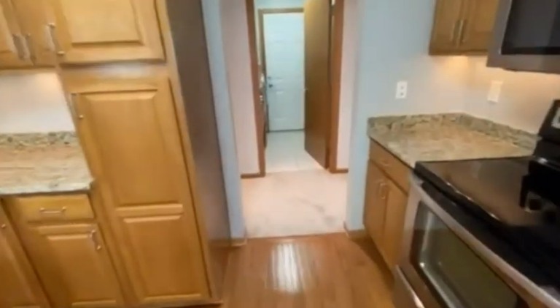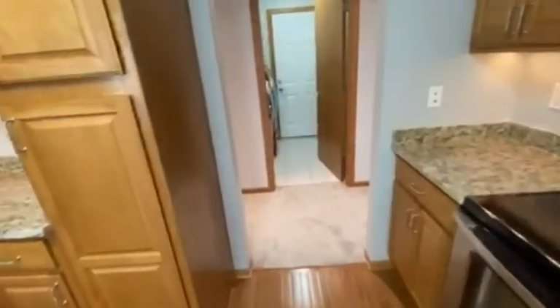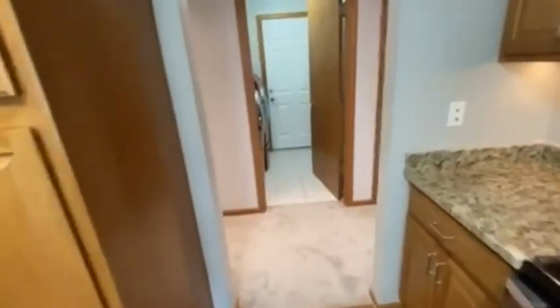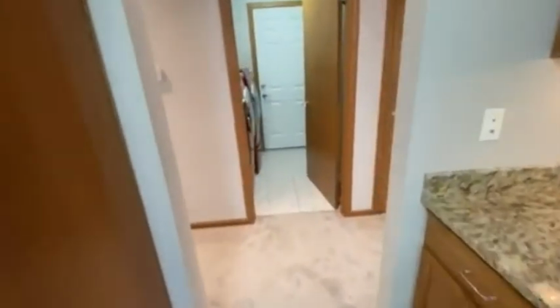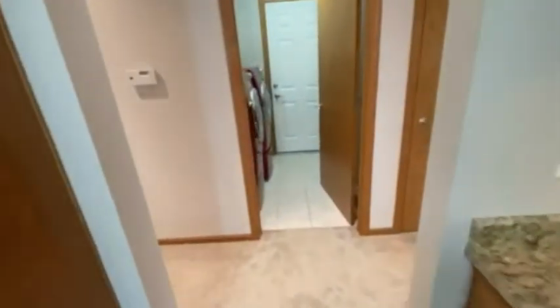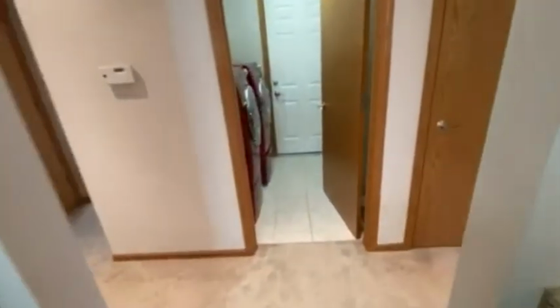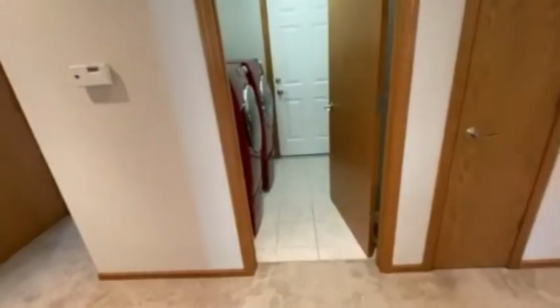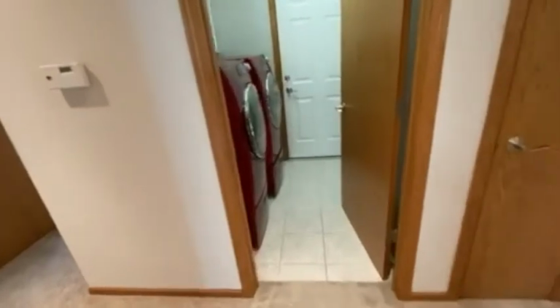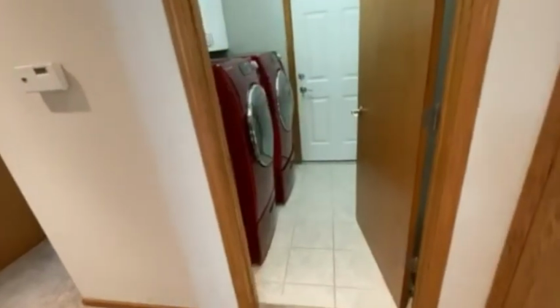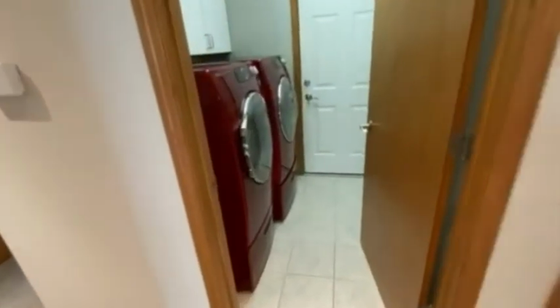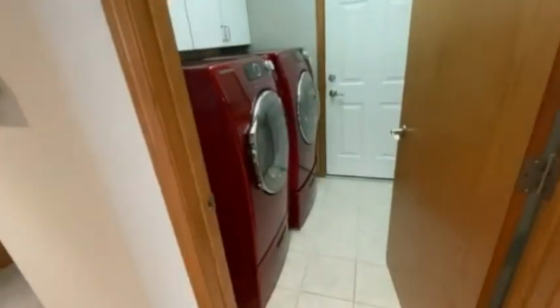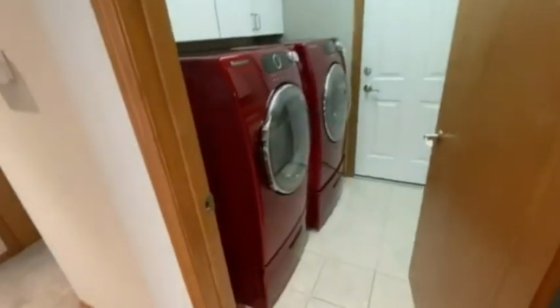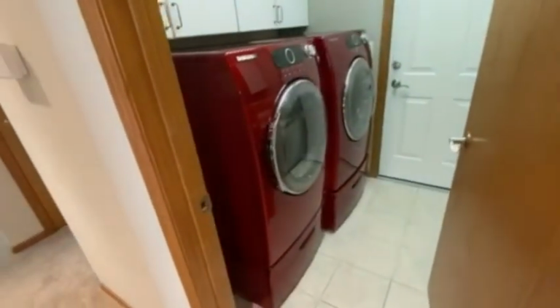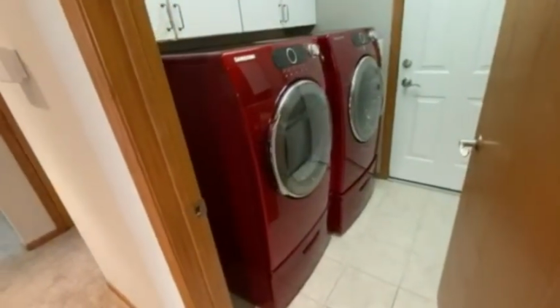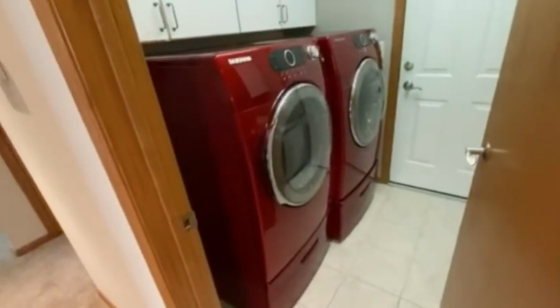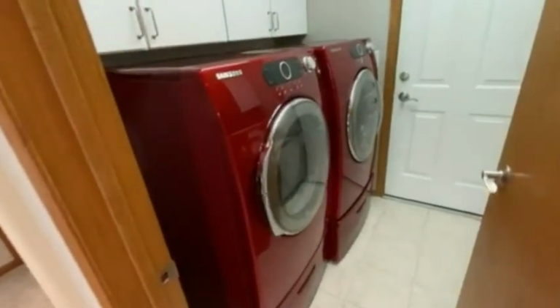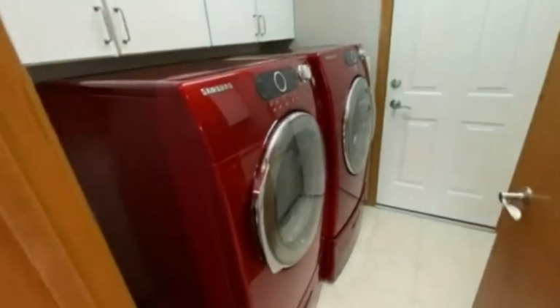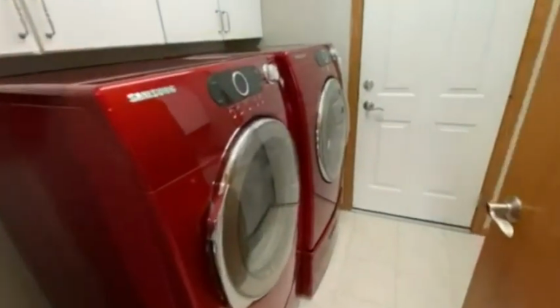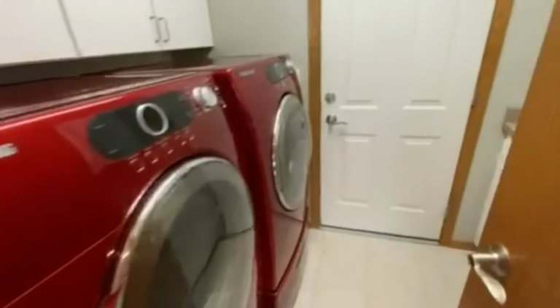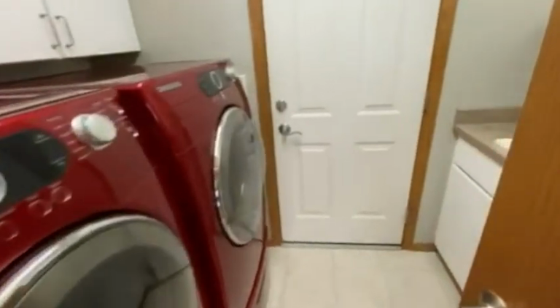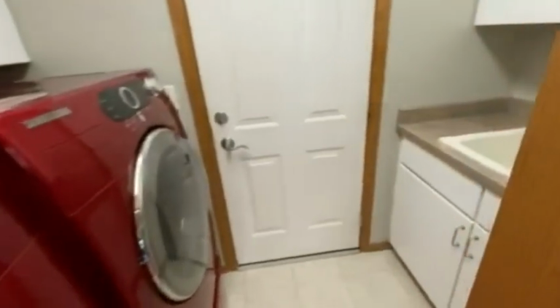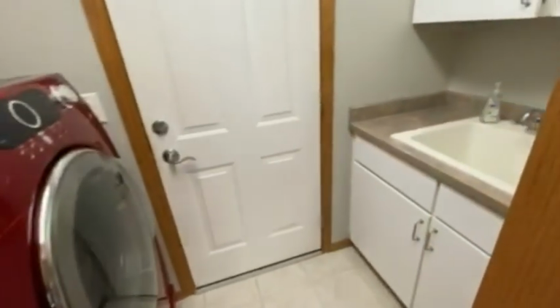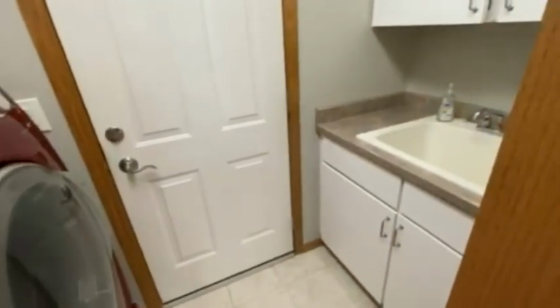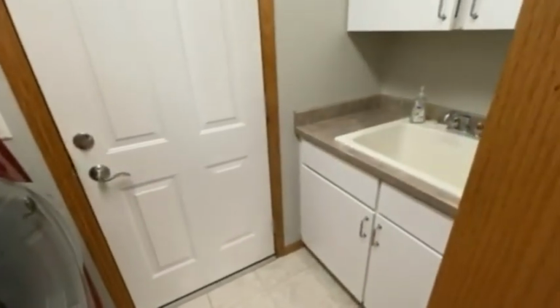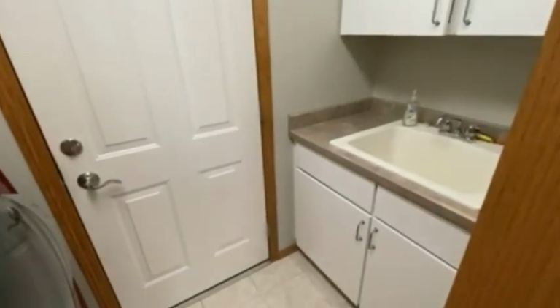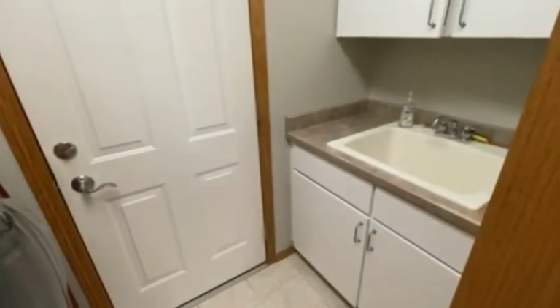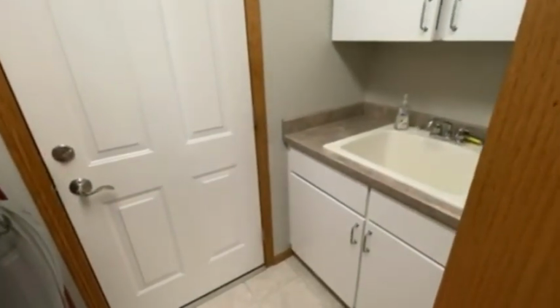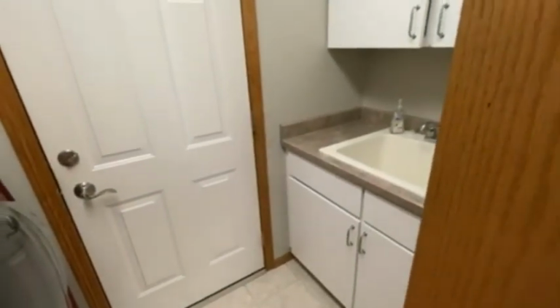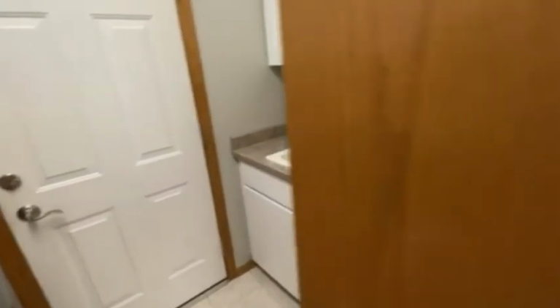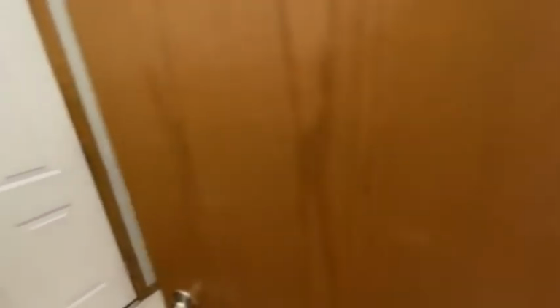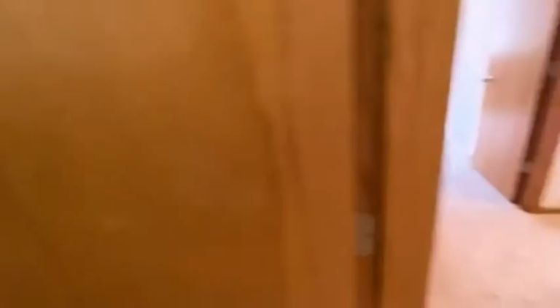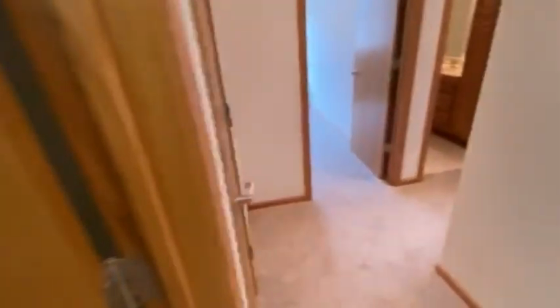This door leads in from the garage. We have a very nice washer and dryer set, which also stays. And it does have a sink with some nice cabinetry in the mudroom.